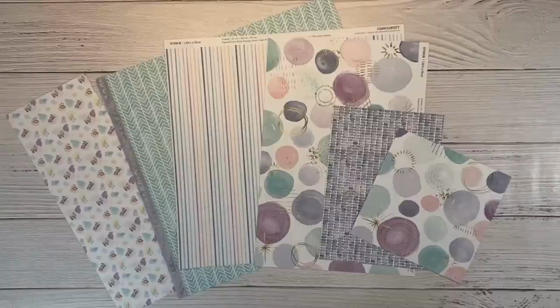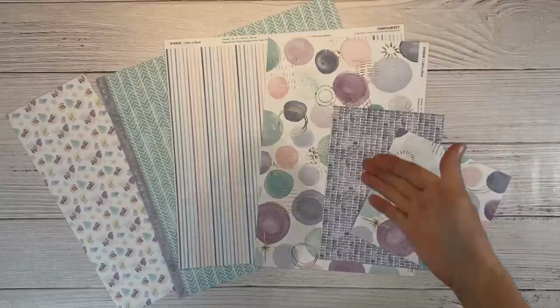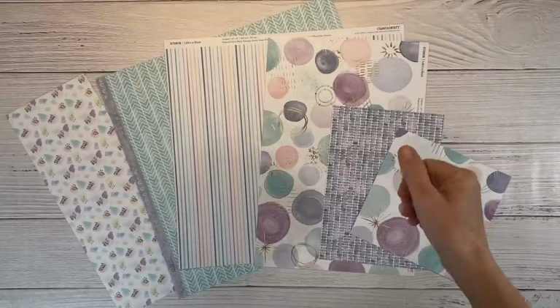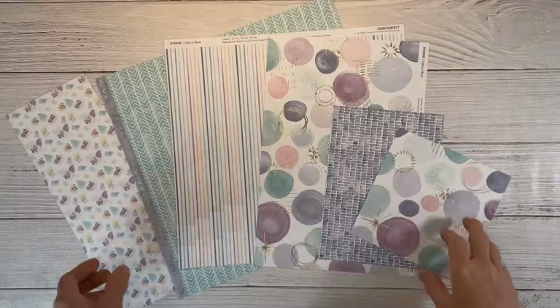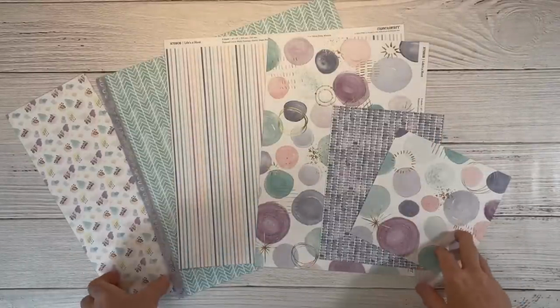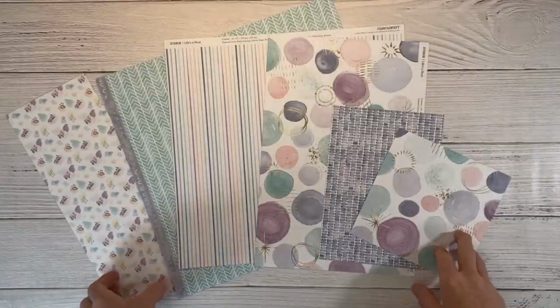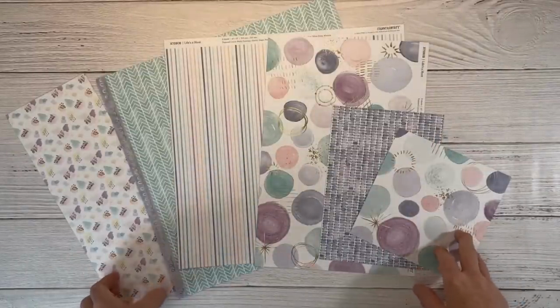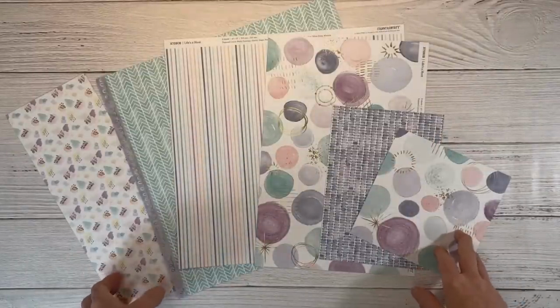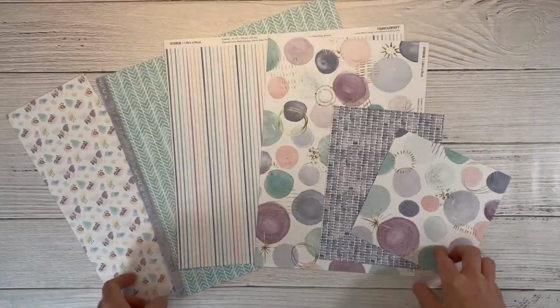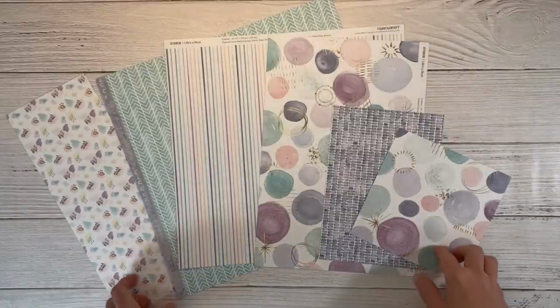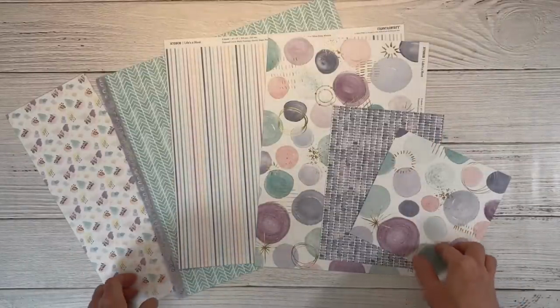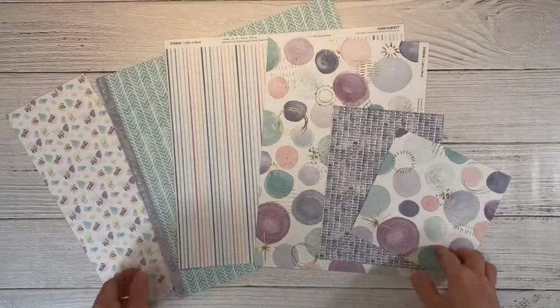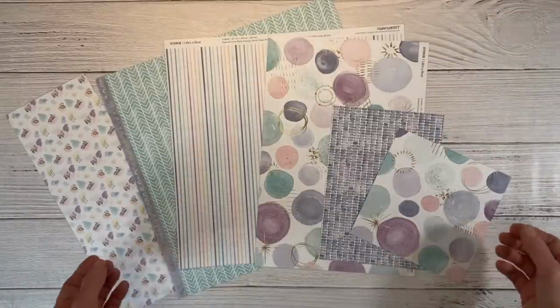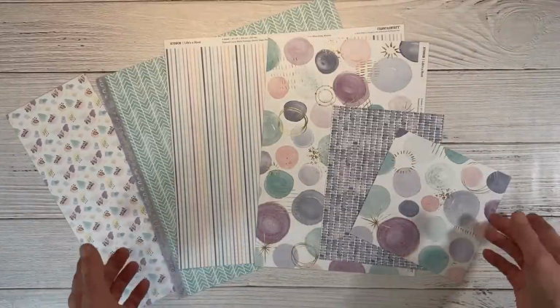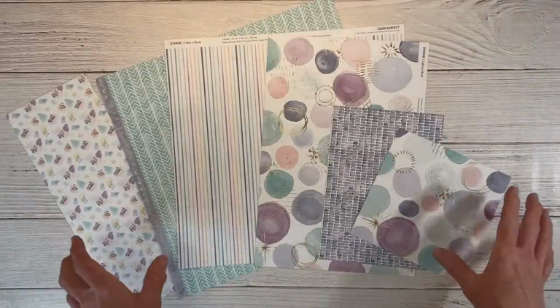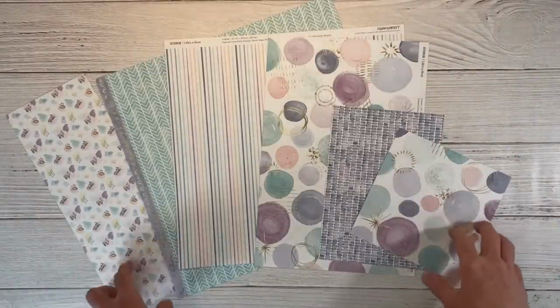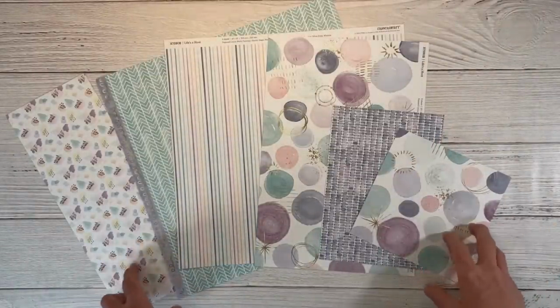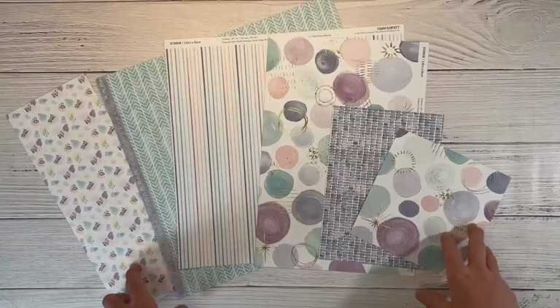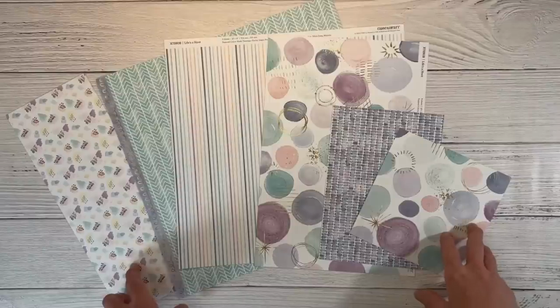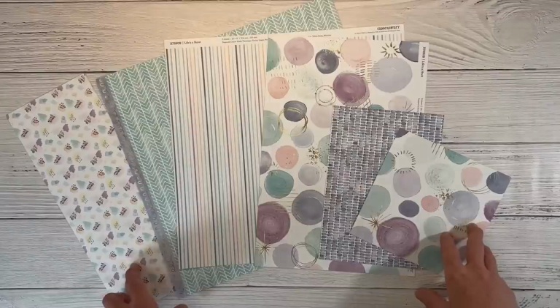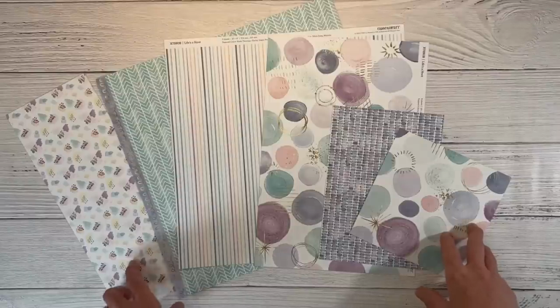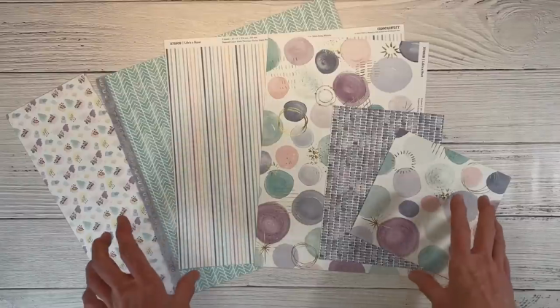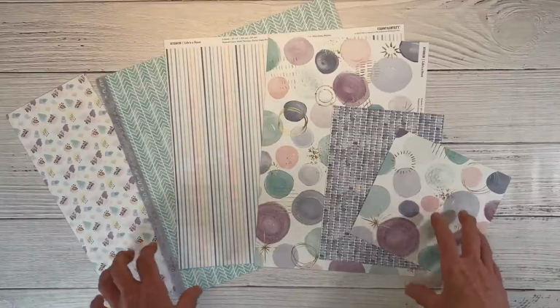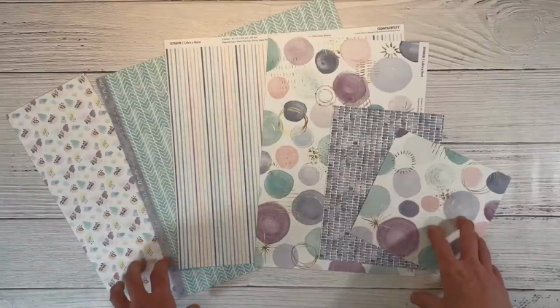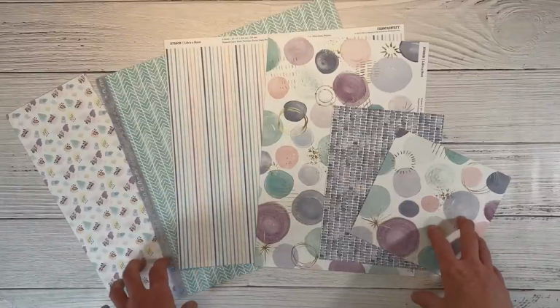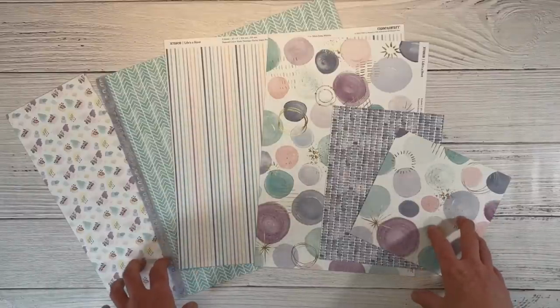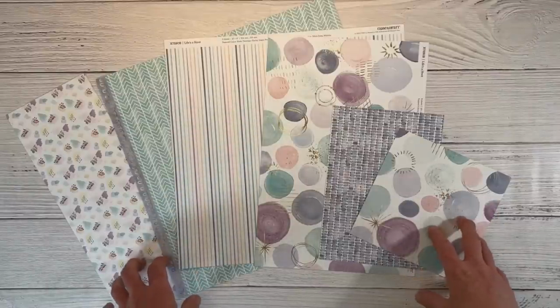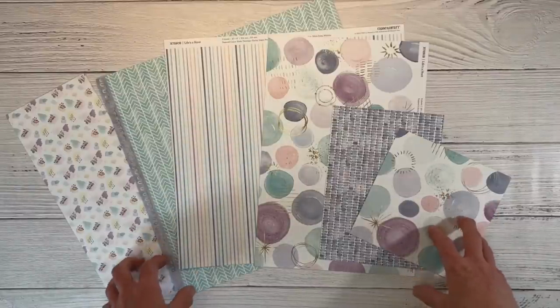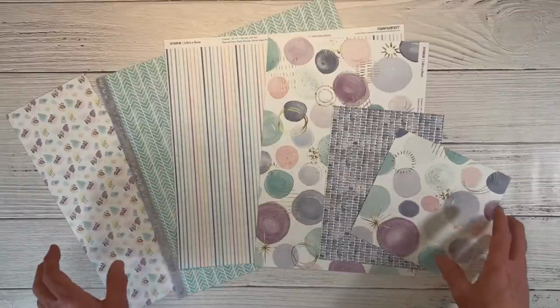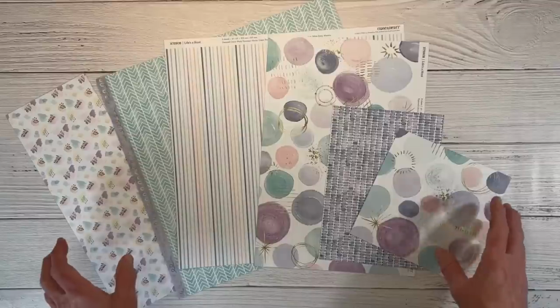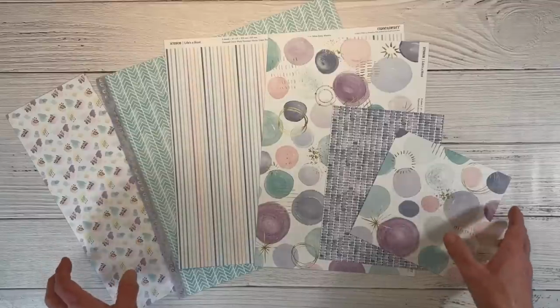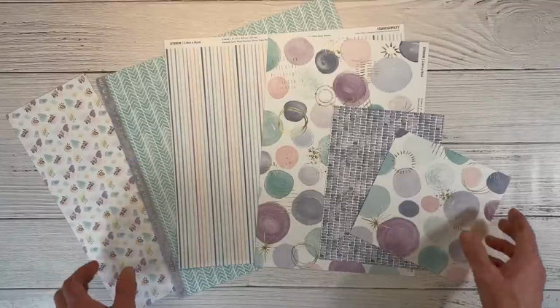Hello and welcome, or welcome back, to my channel, Crafty Concepts with Erin. I'm Erin and I am going to create another scrapbook layout for you today. We are going to work with the Life's a Hoot collection and I have some scraps here.